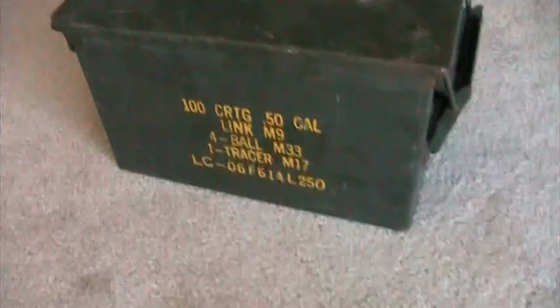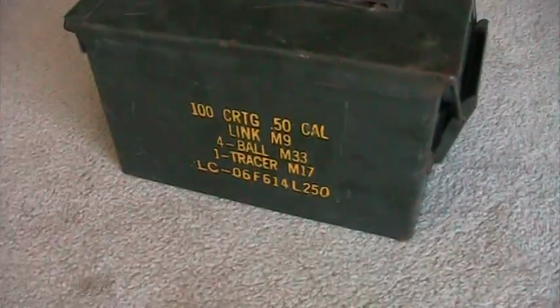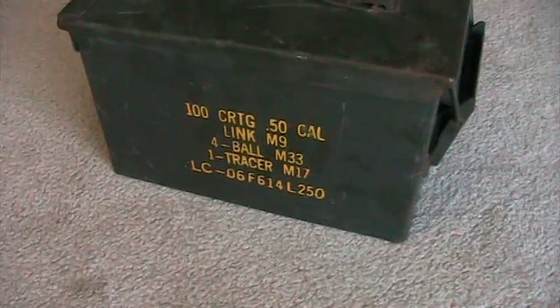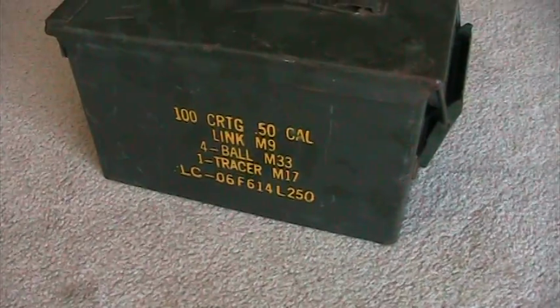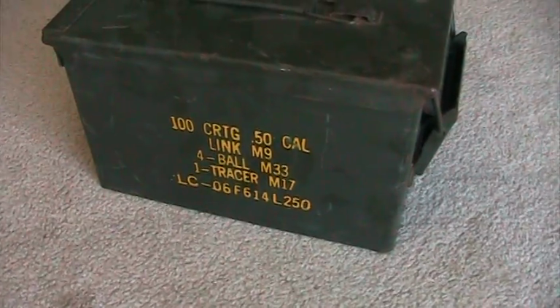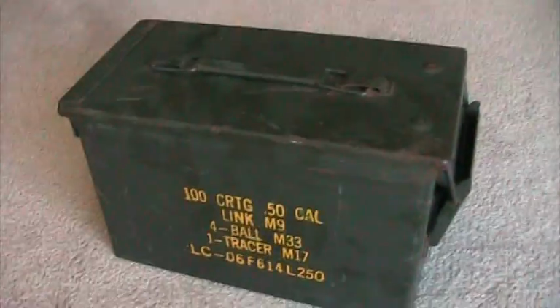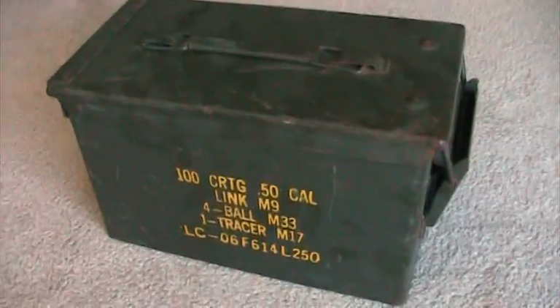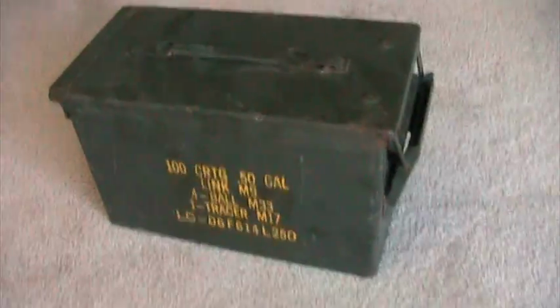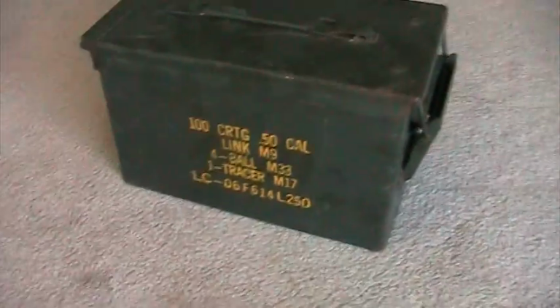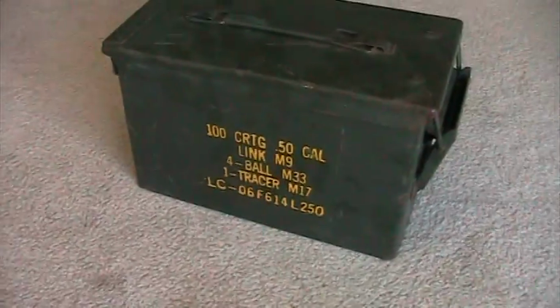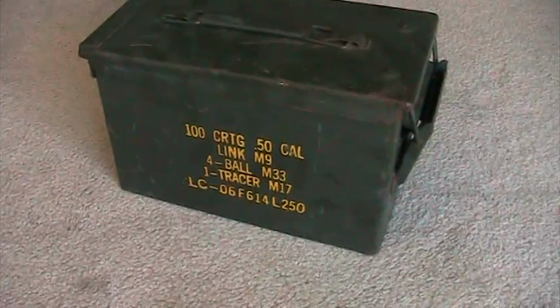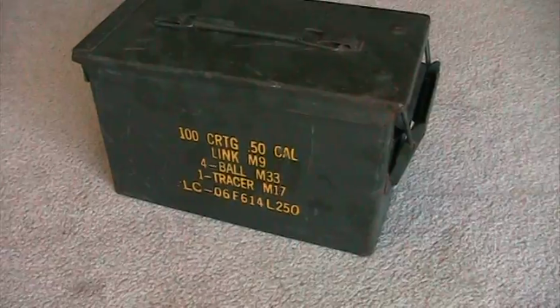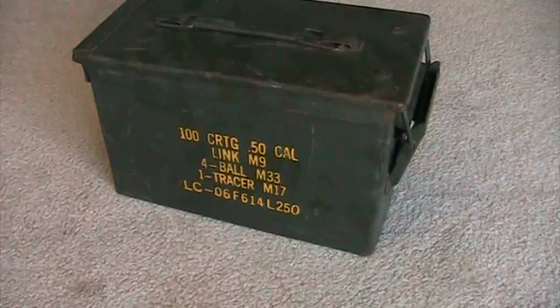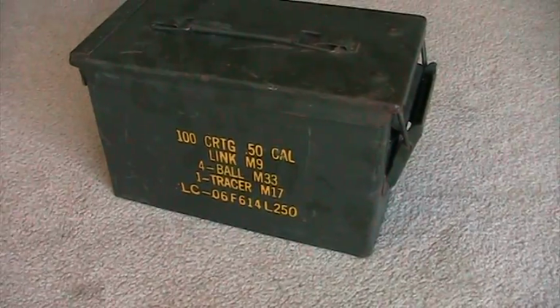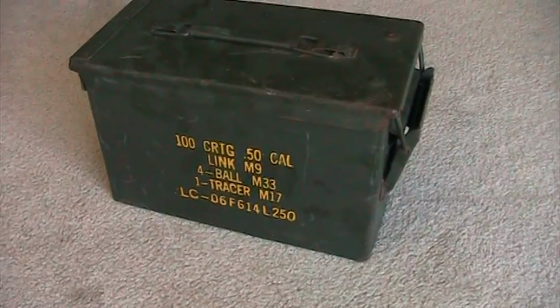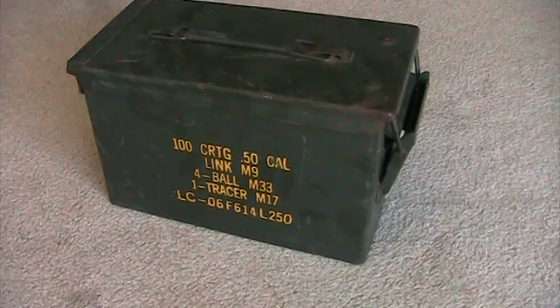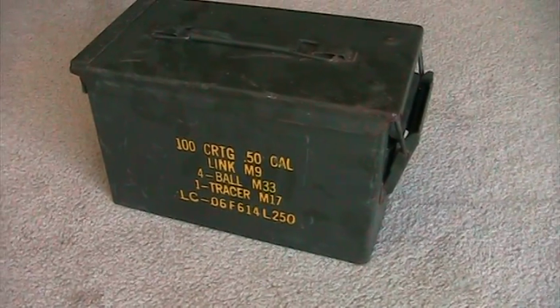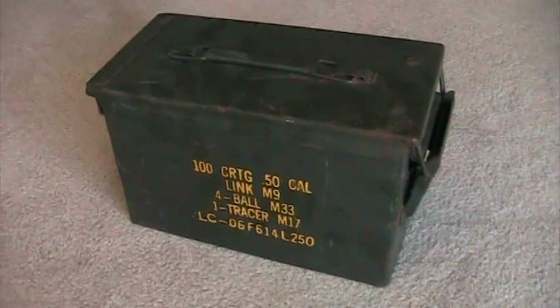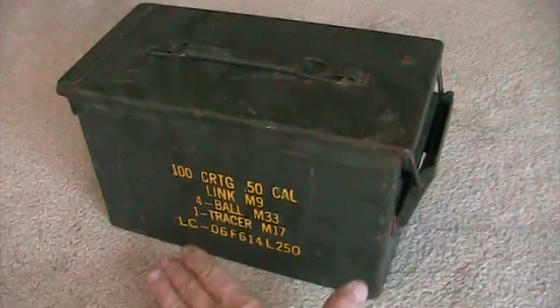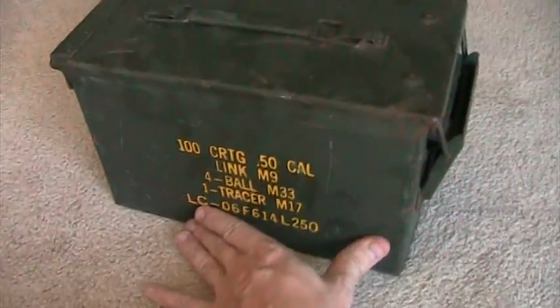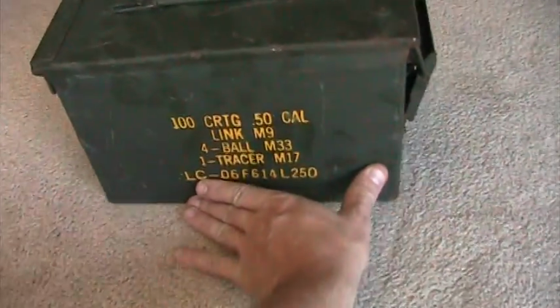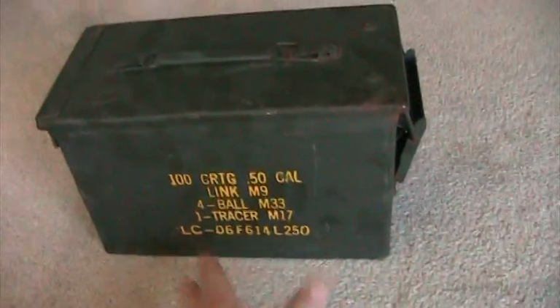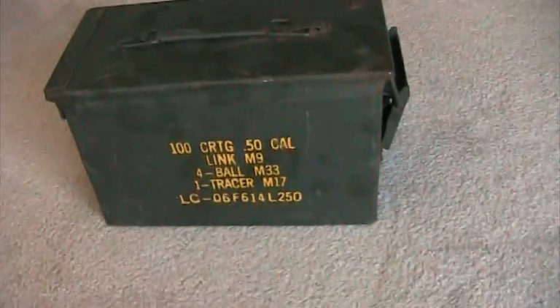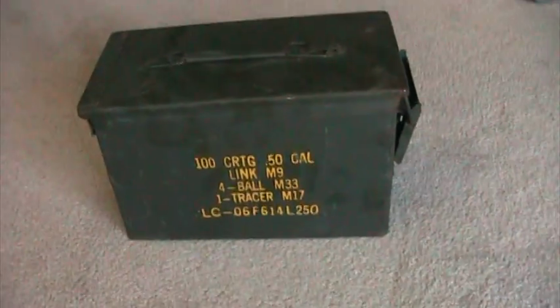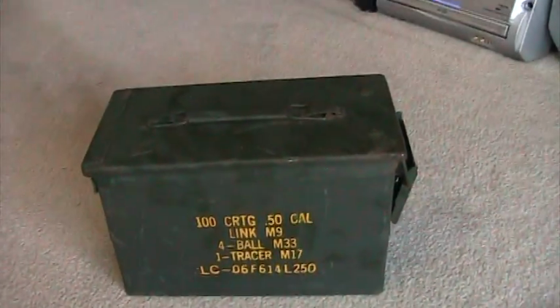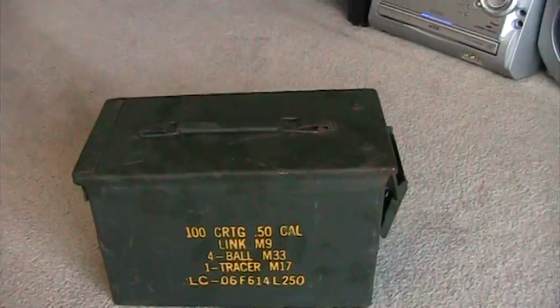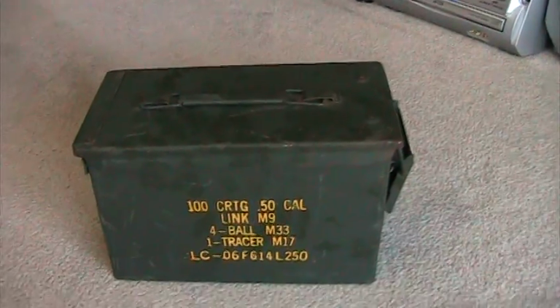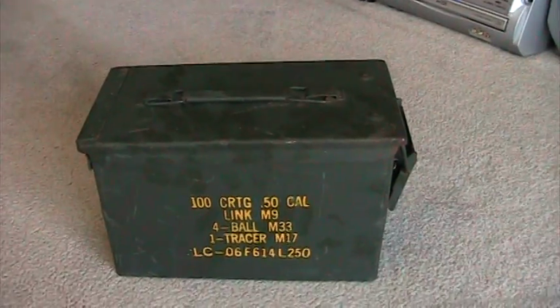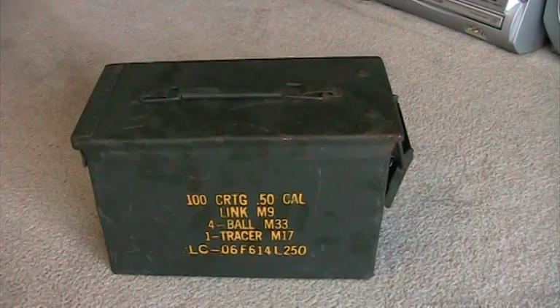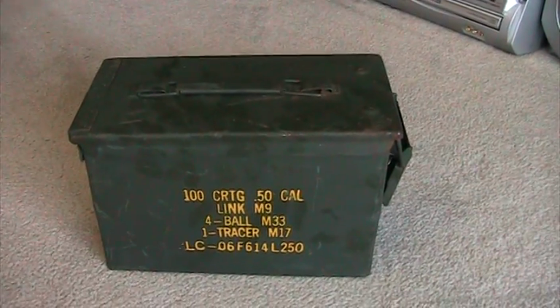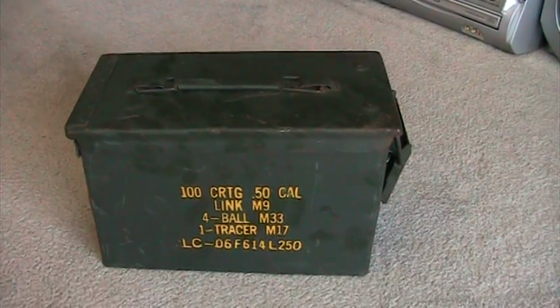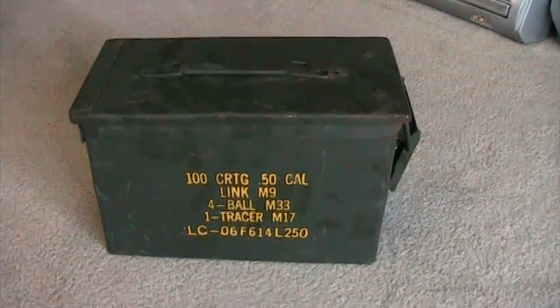Hey, what's up YouTube. I just purchased a couple of ammo cans here at a flea market for $6 a piece and I'm really happy to have them. I'm going to show you guys how I prep these for ammo storage.